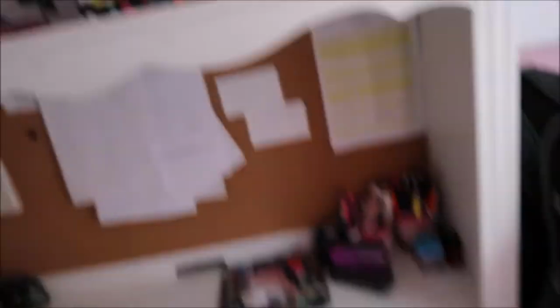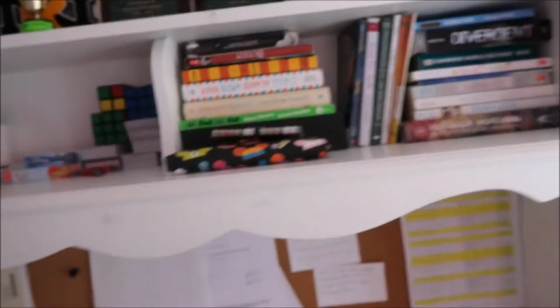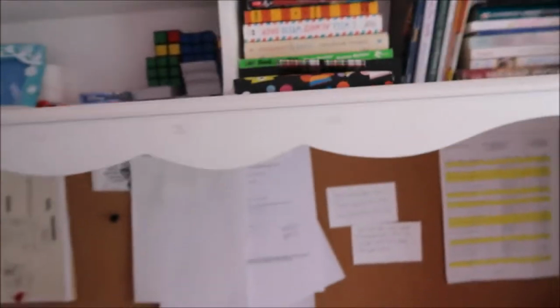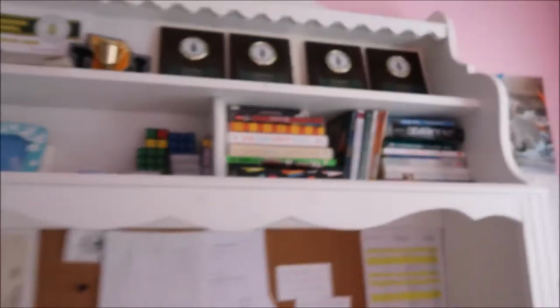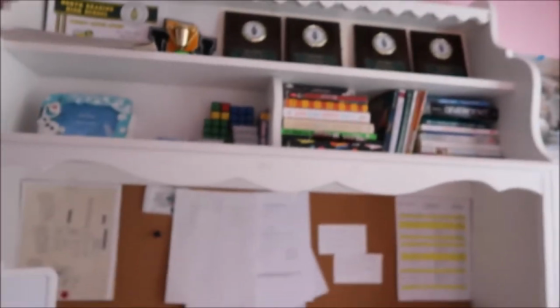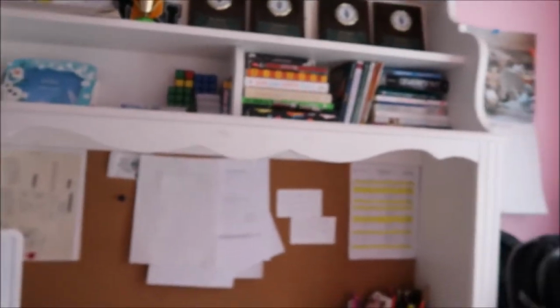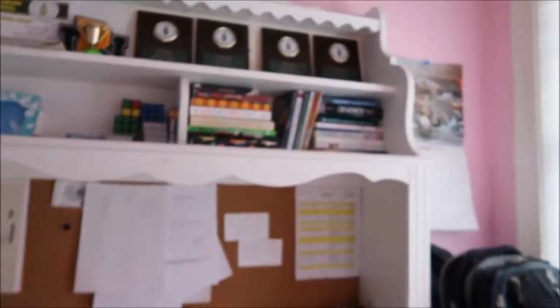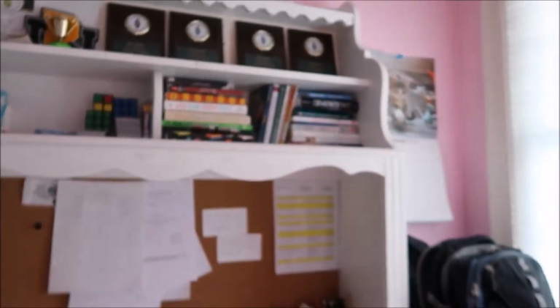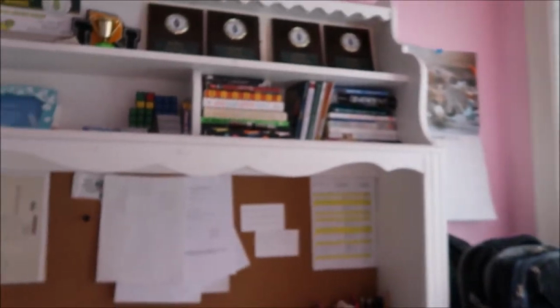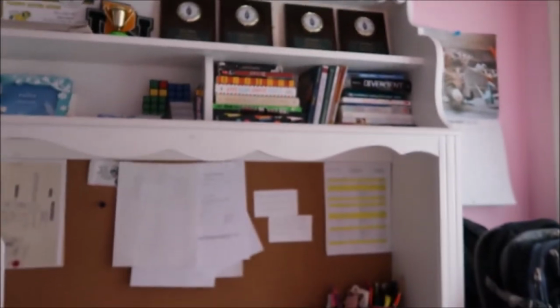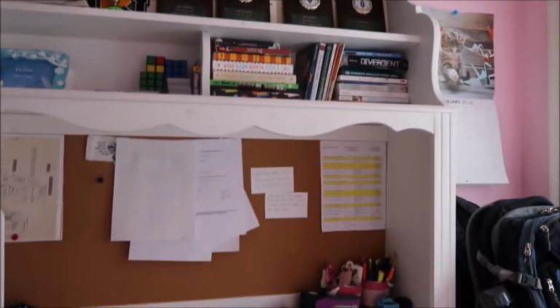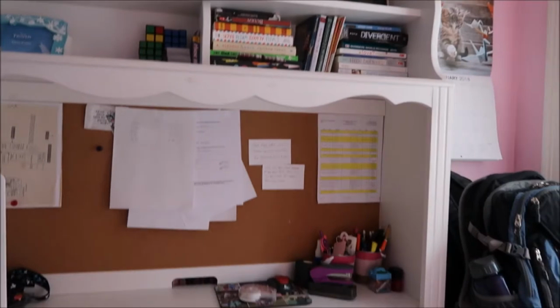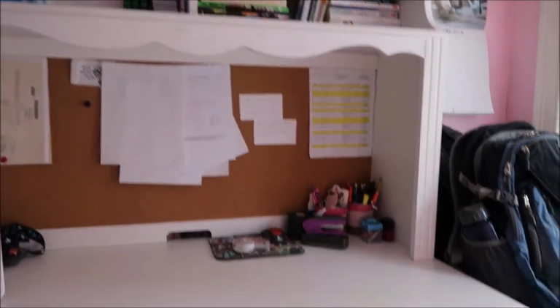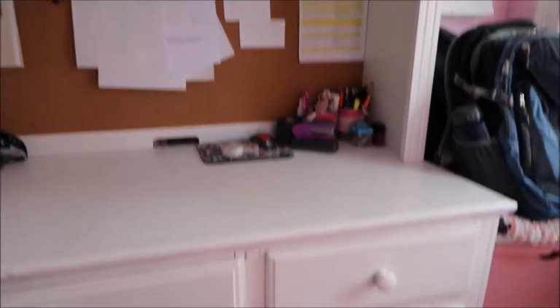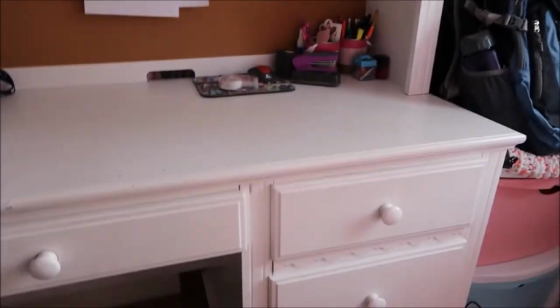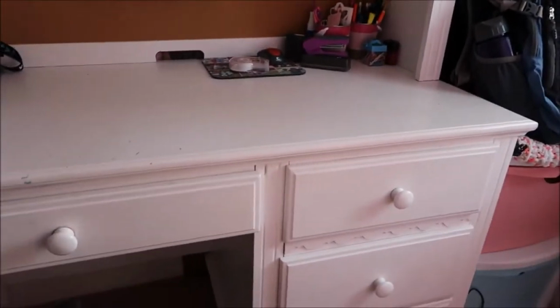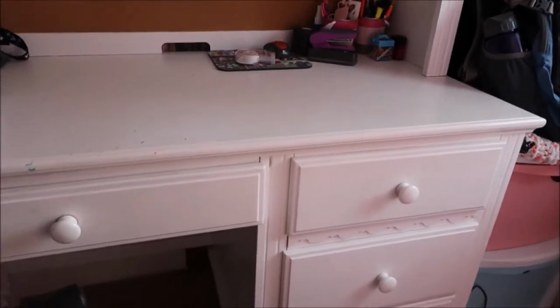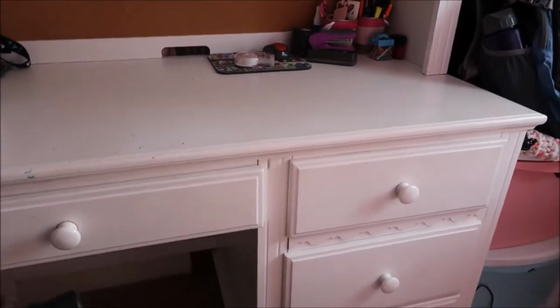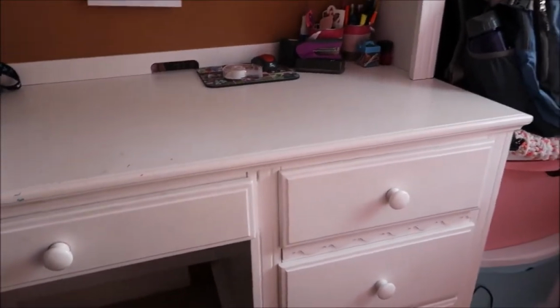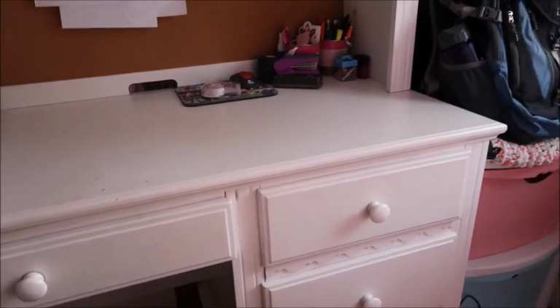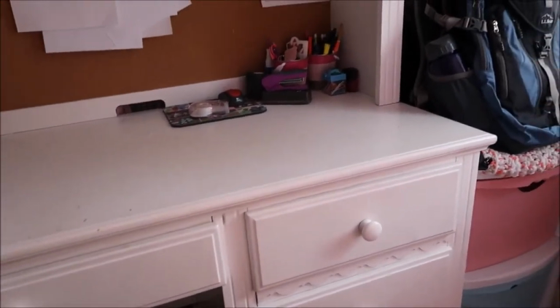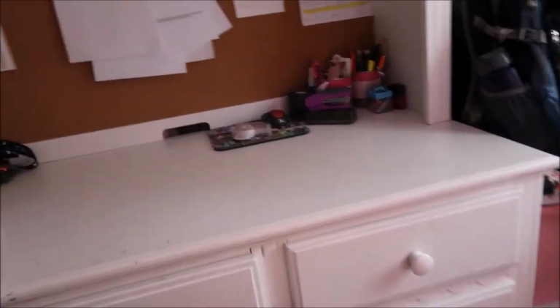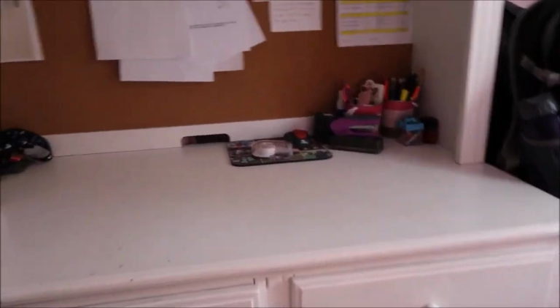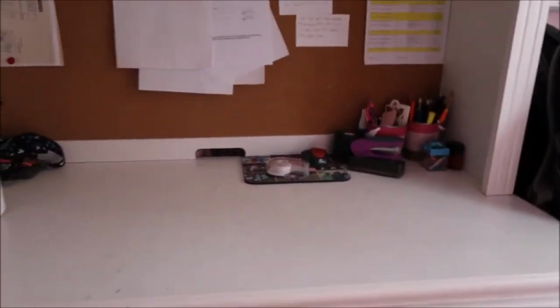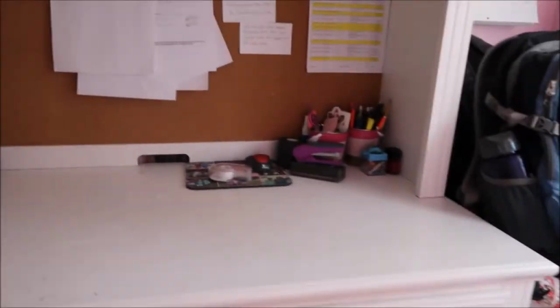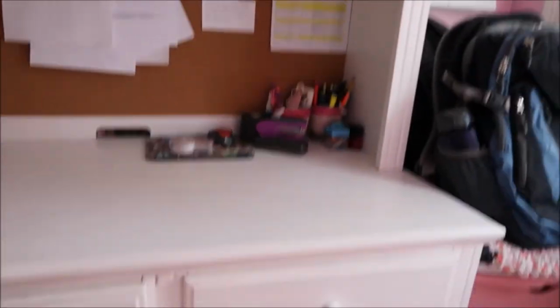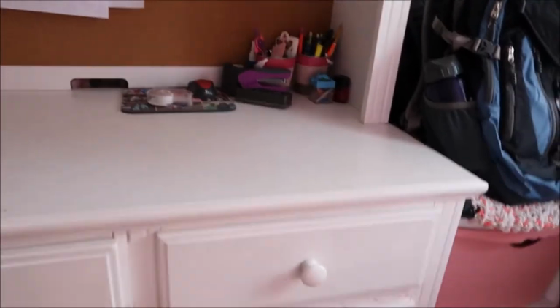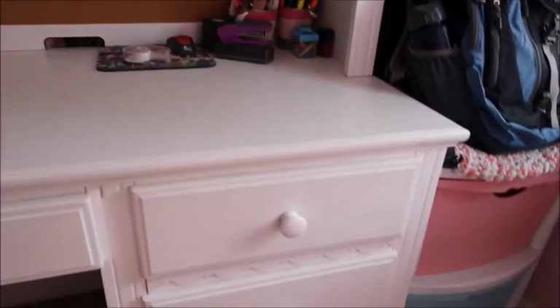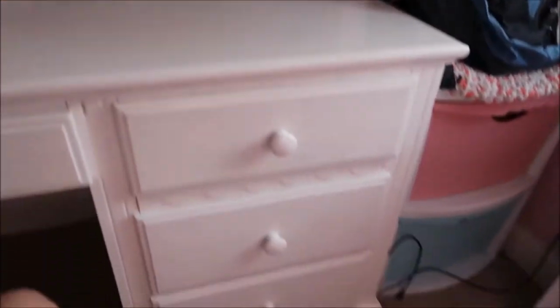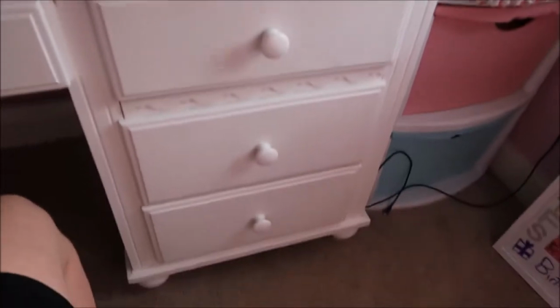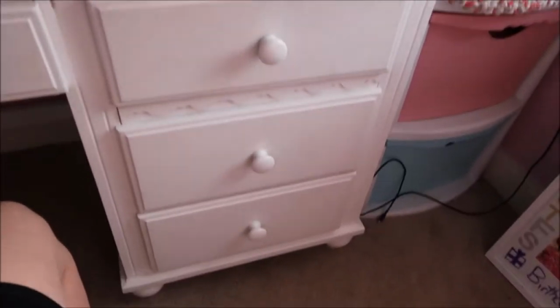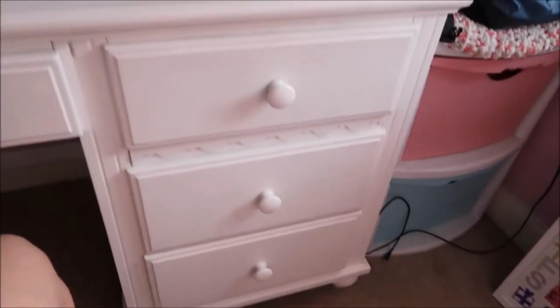Starting, I got this desk at Pottery Barn, I think, probably about 10 years ago when I first got this bedroom.